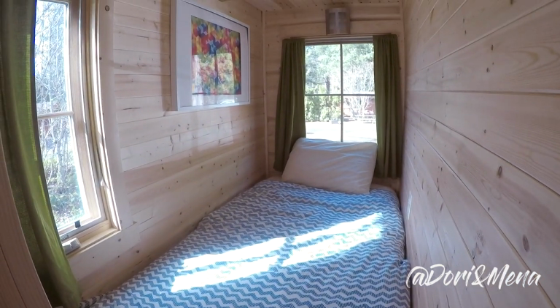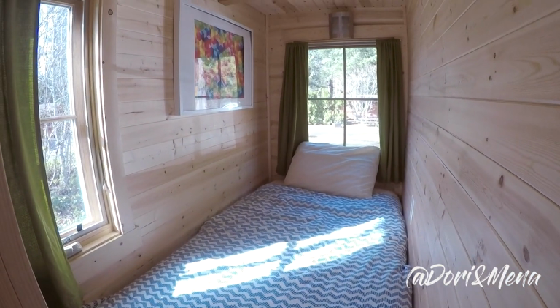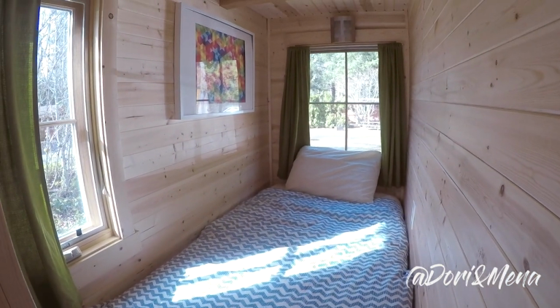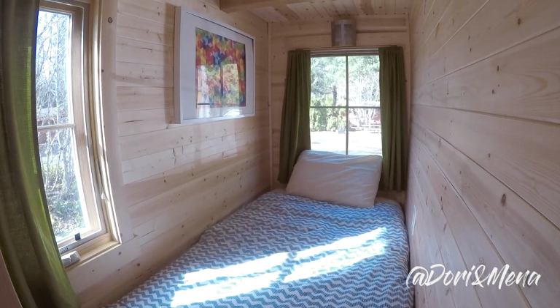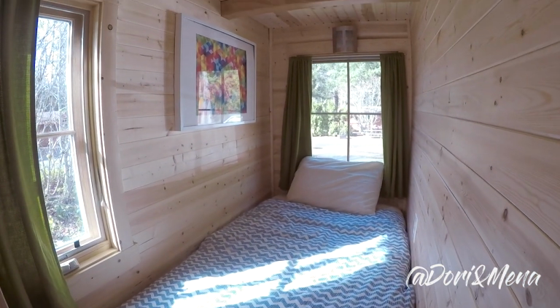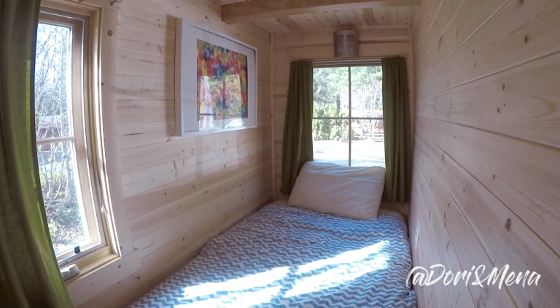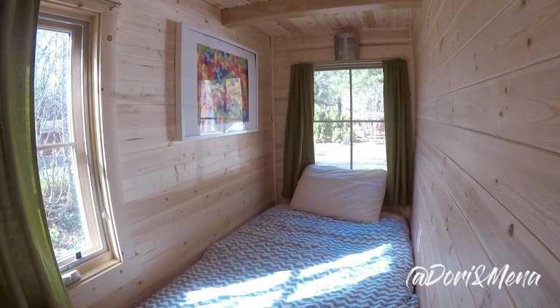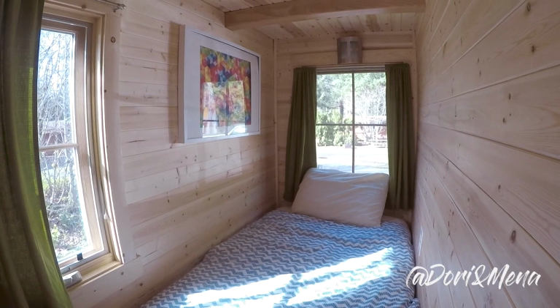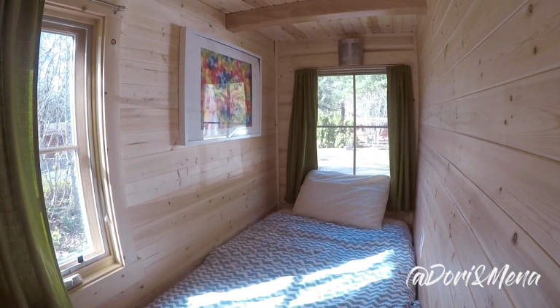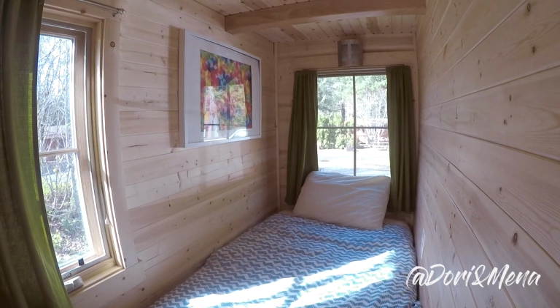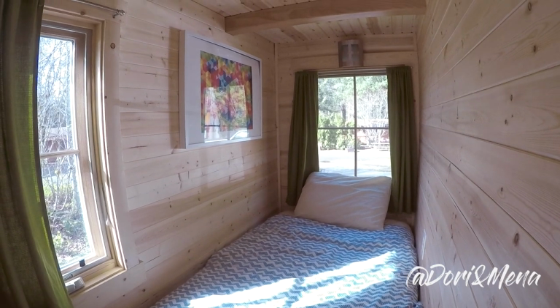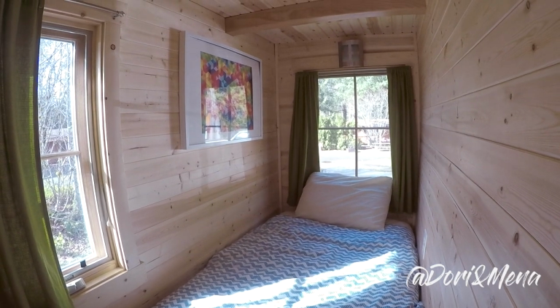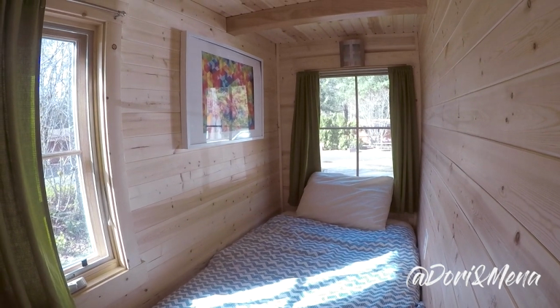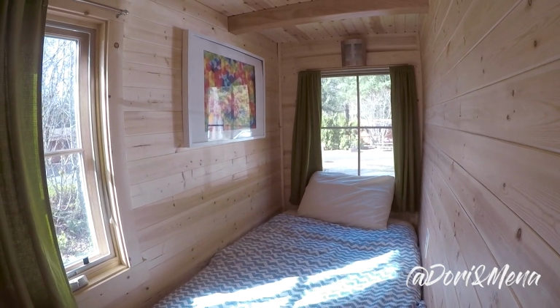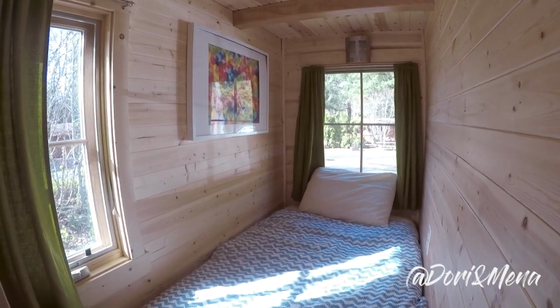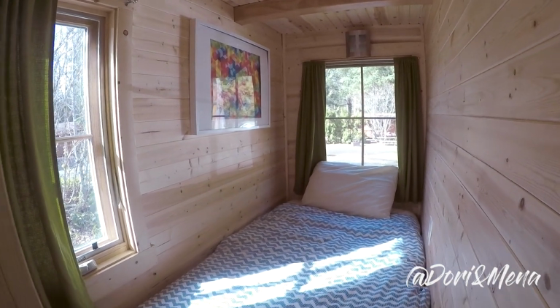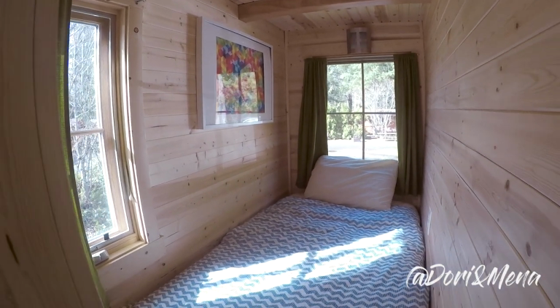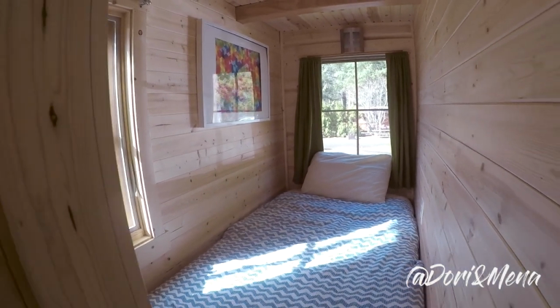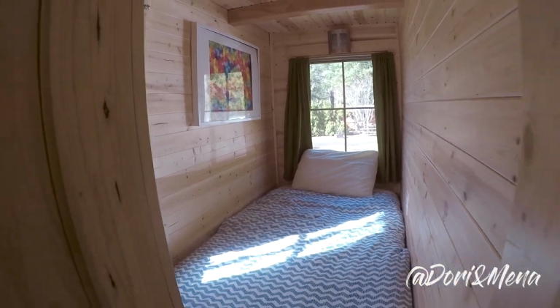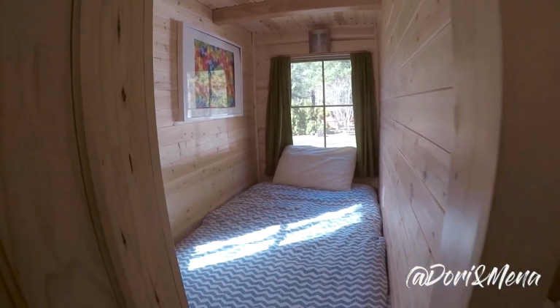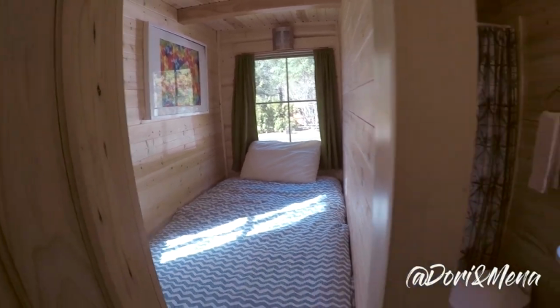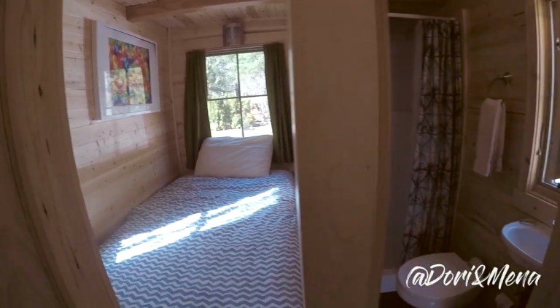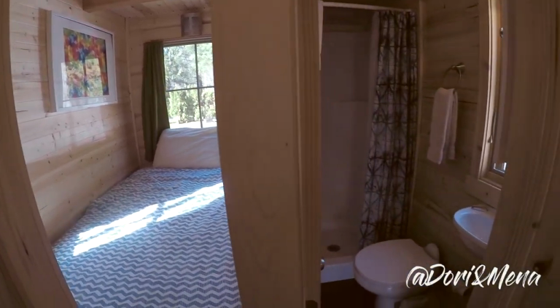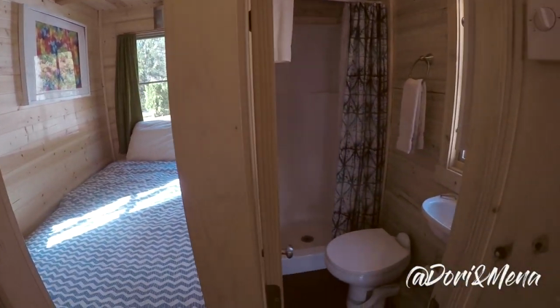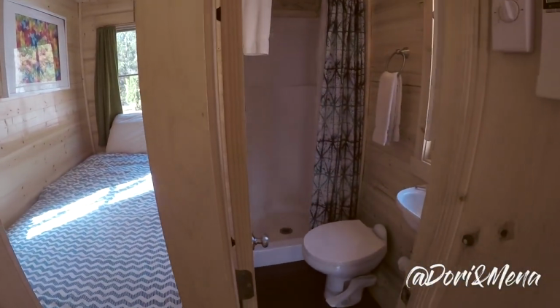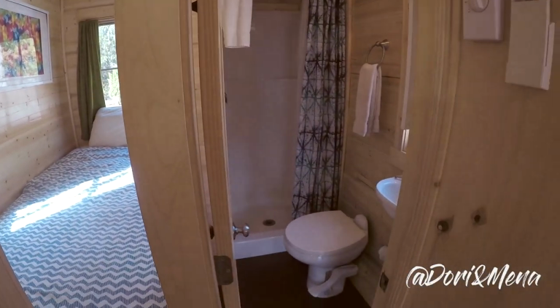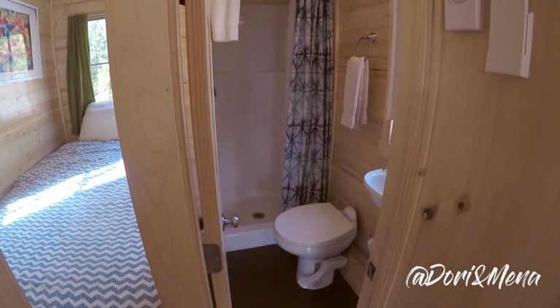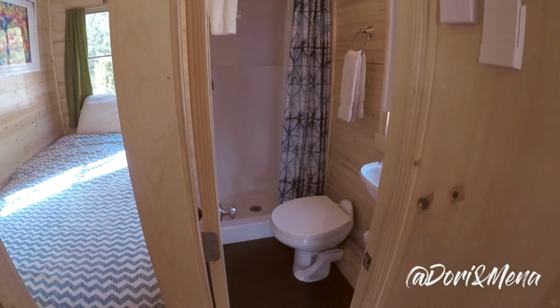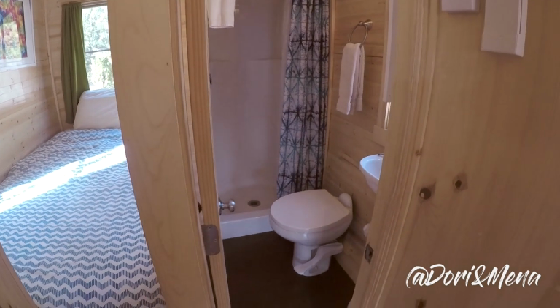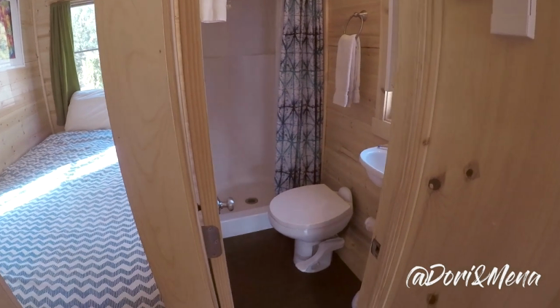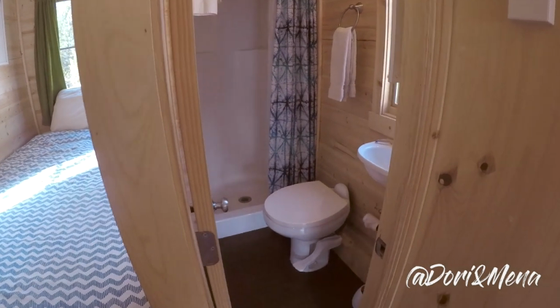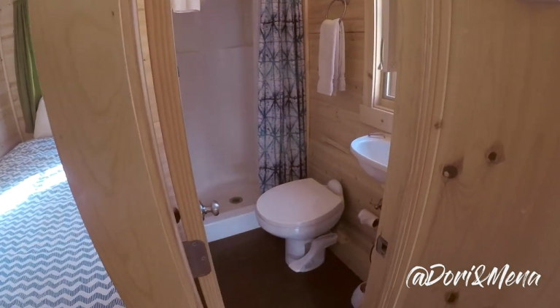There's a single bed back here. And to the right, there's the three-piece bathroom with shower, toilet, and mini sink.